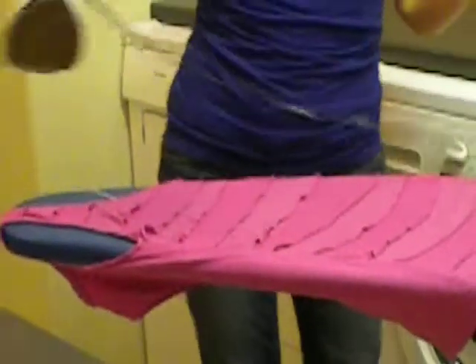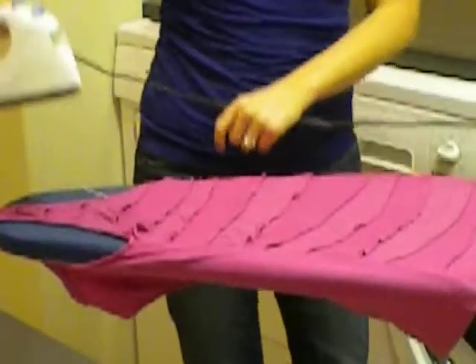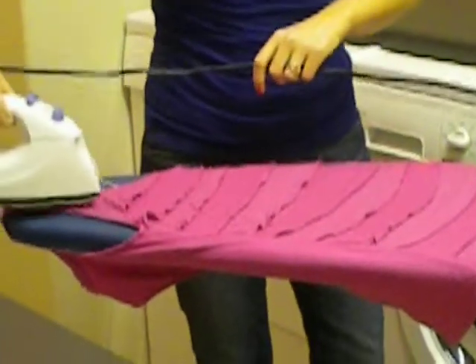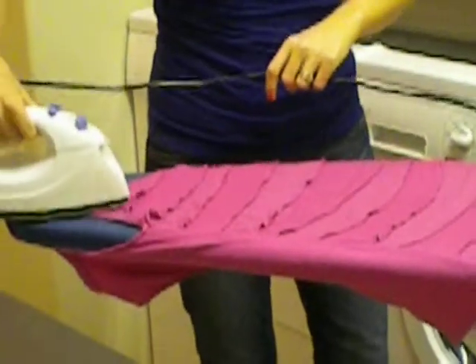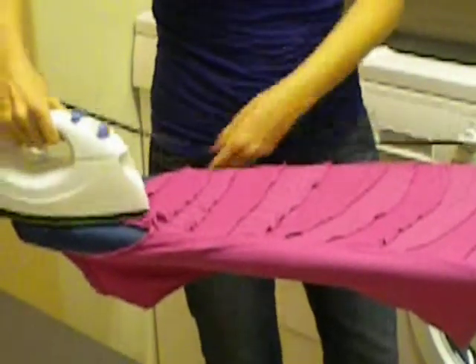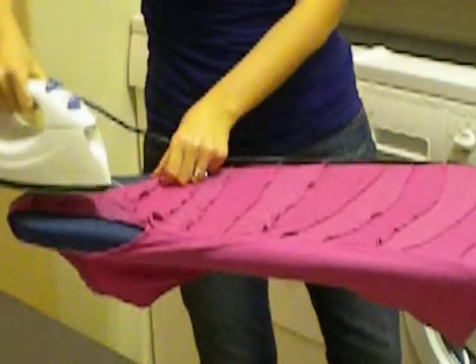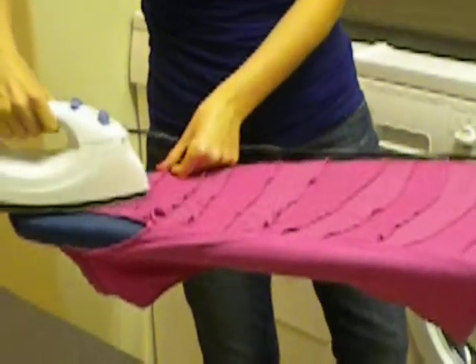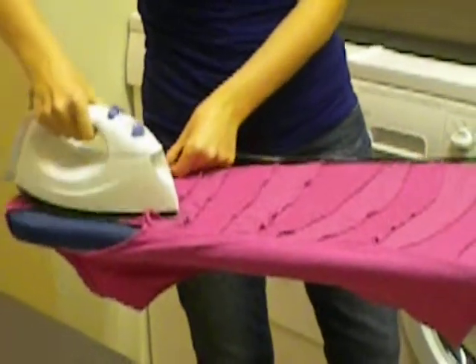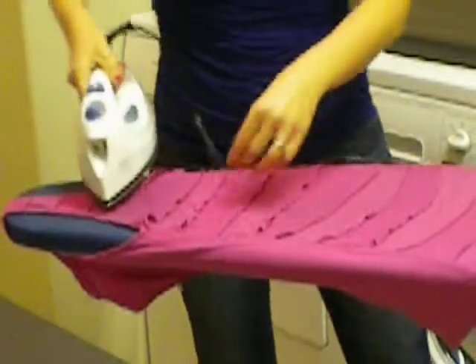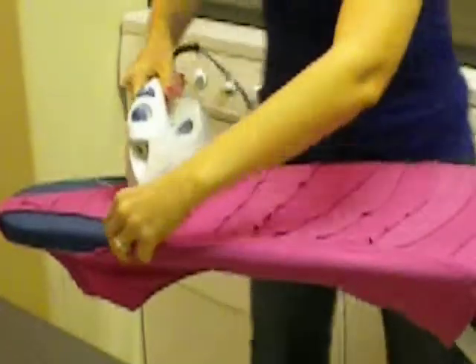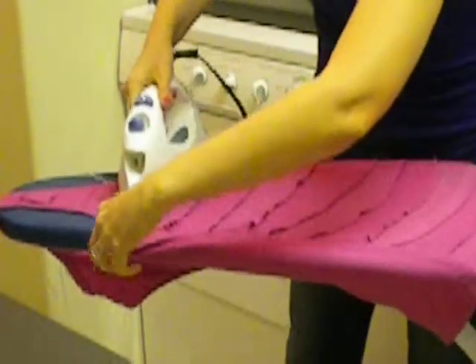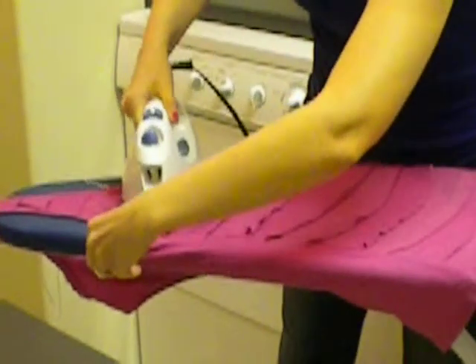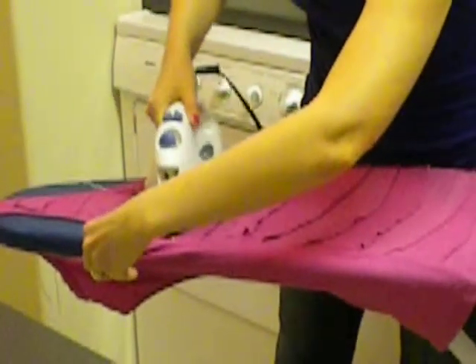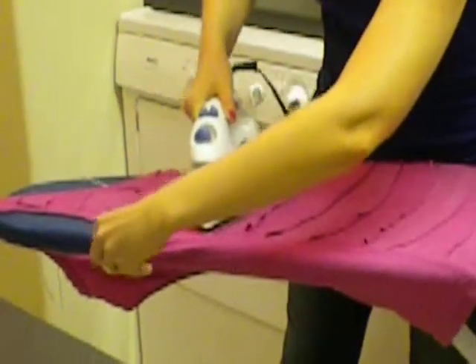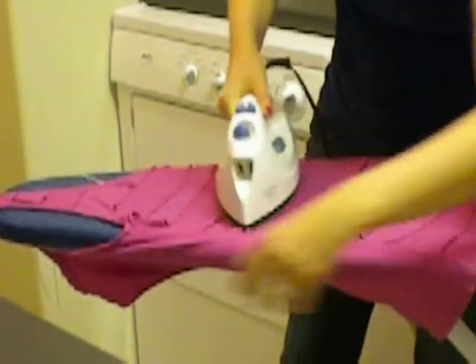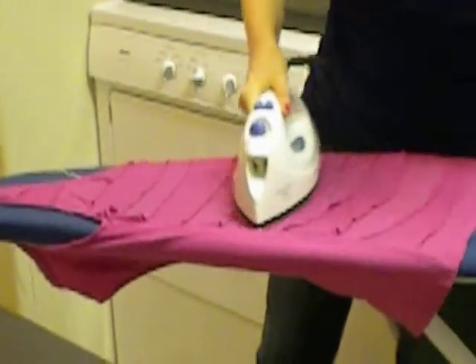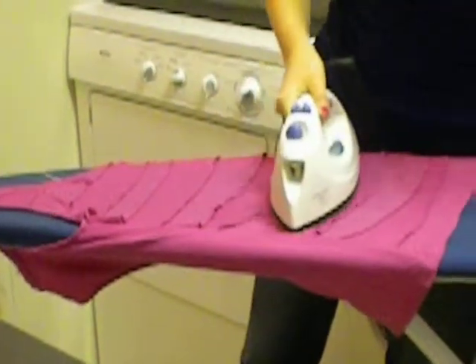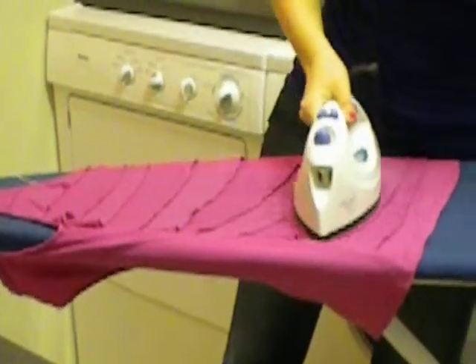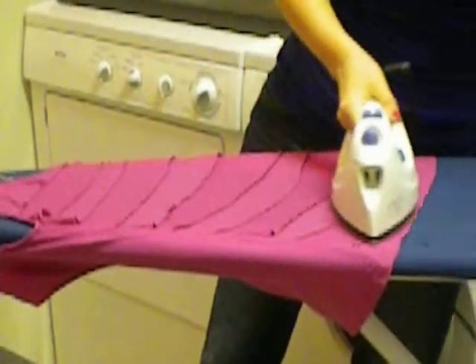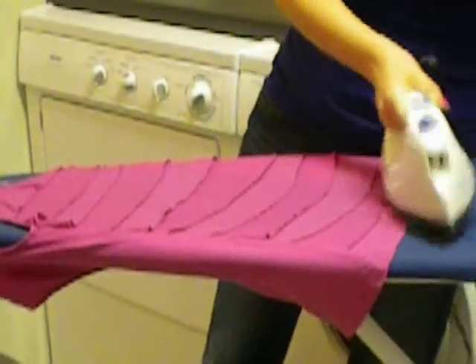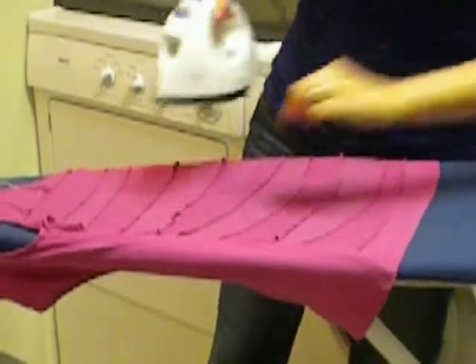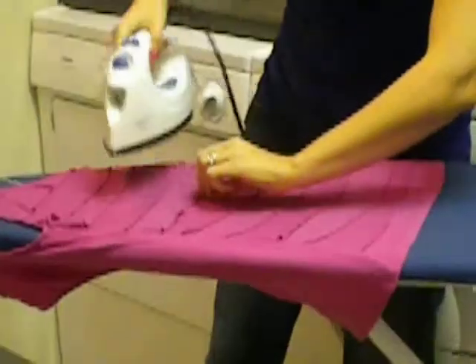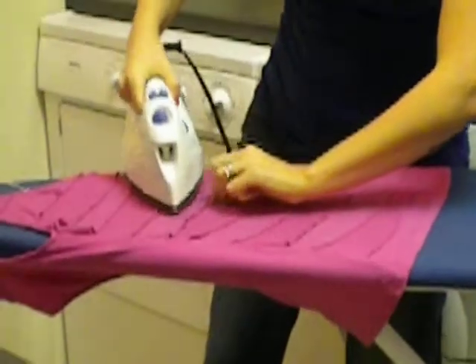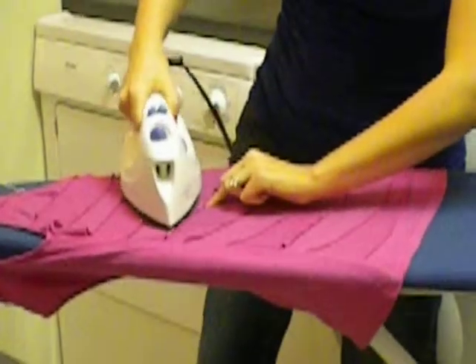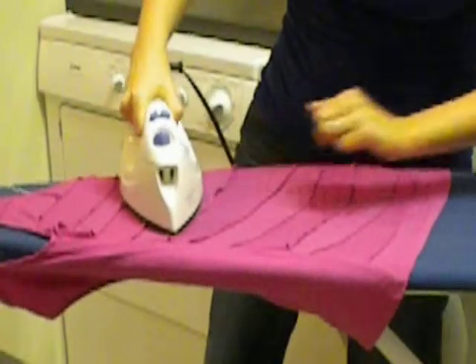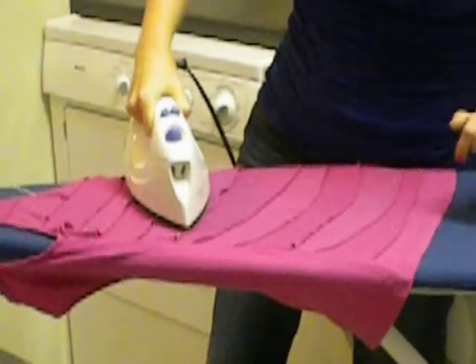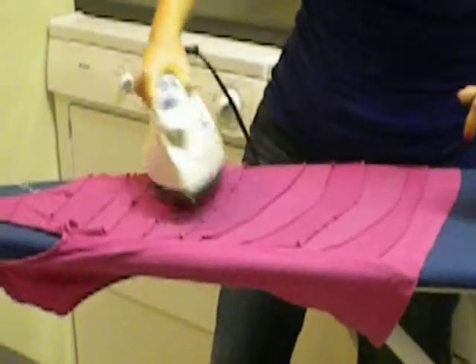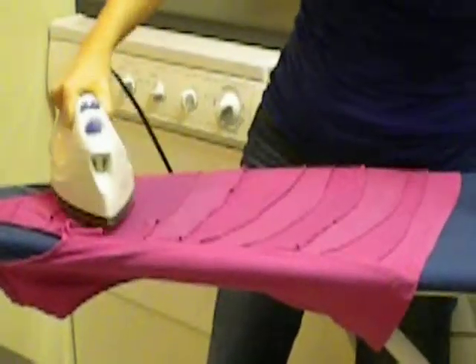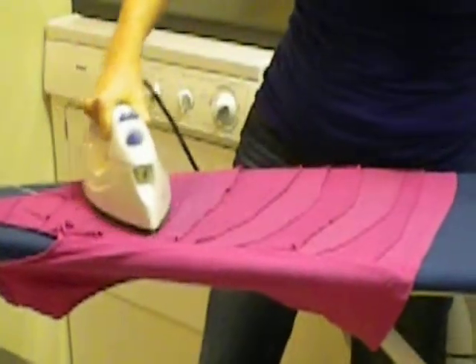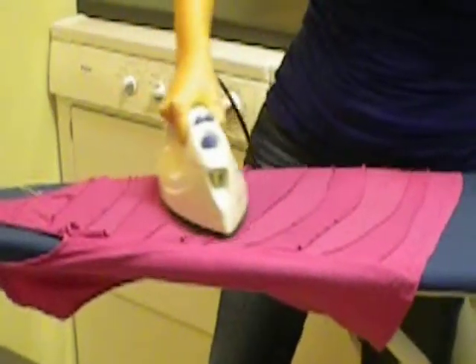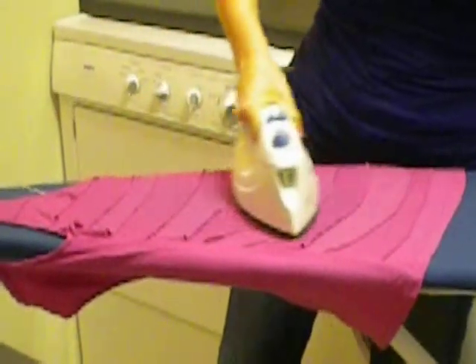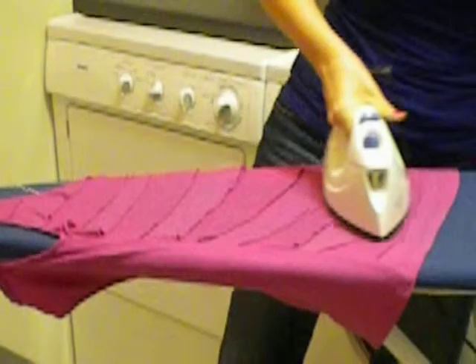Now we're just going to take the iron and start going in that smooth motion all the way down the shirt — one quick motion. I did put a little bit of a wrinkle in there, but it's not a big one, so we just go over it again.